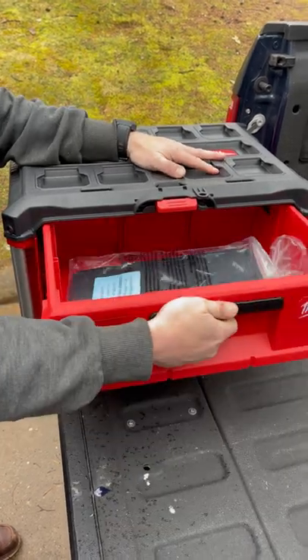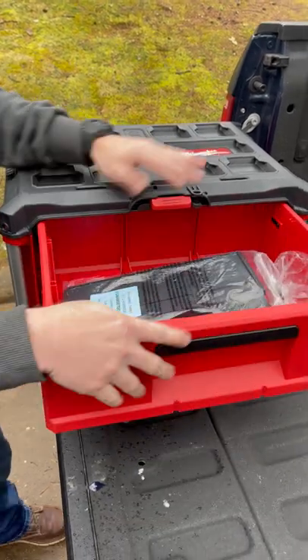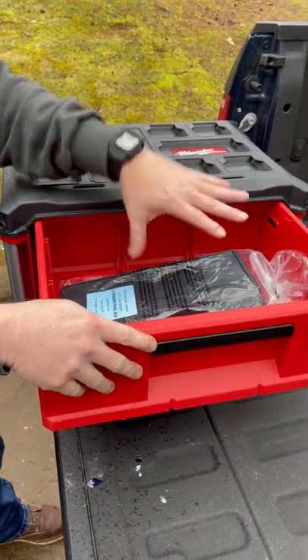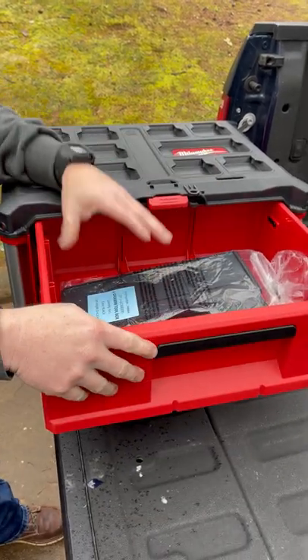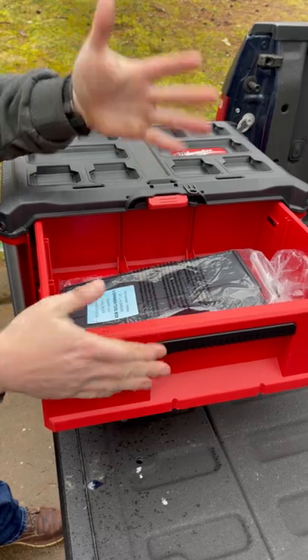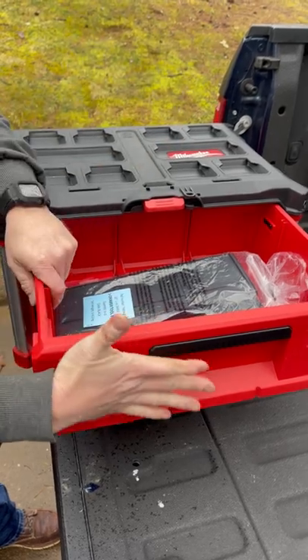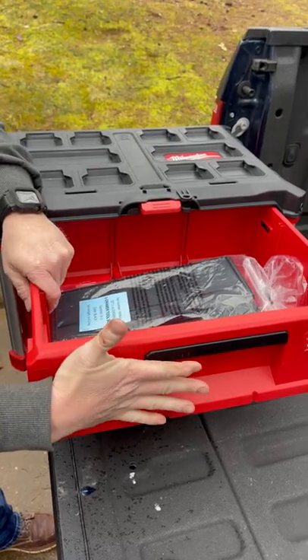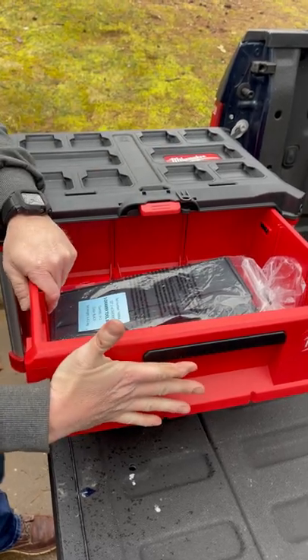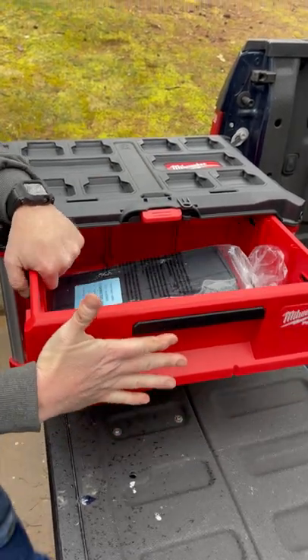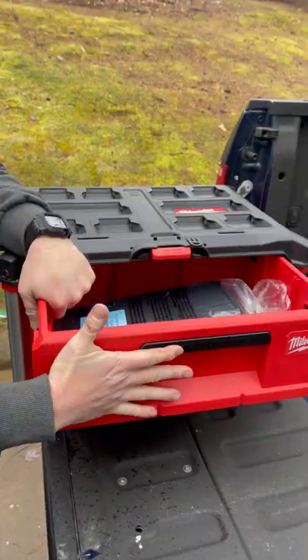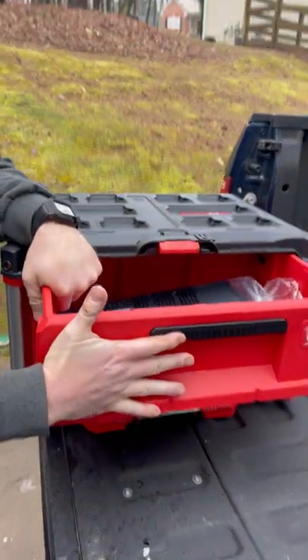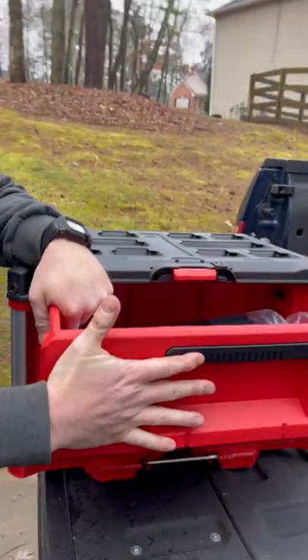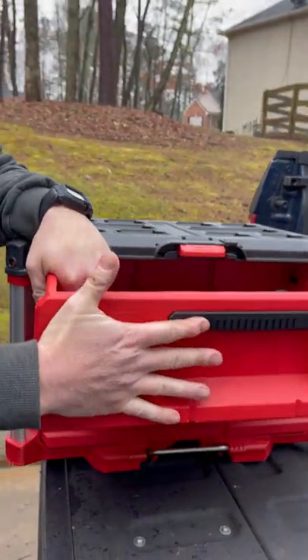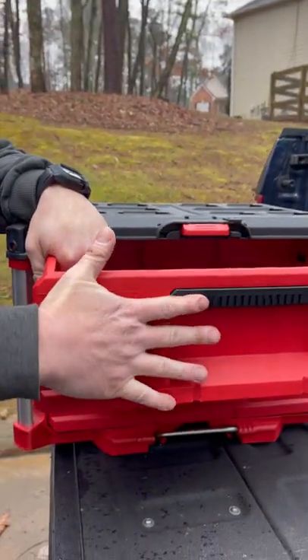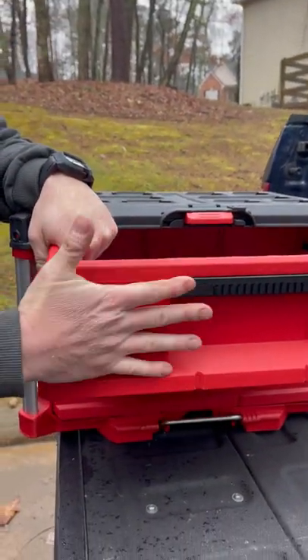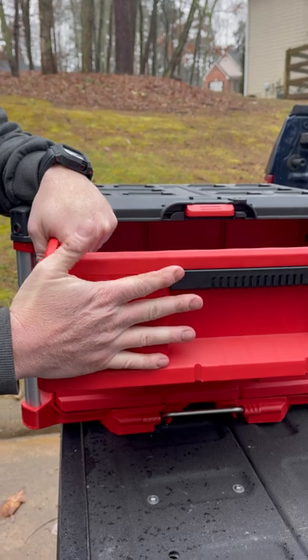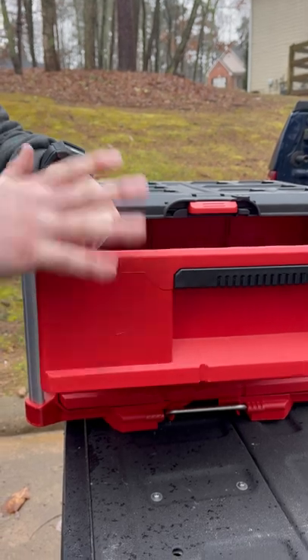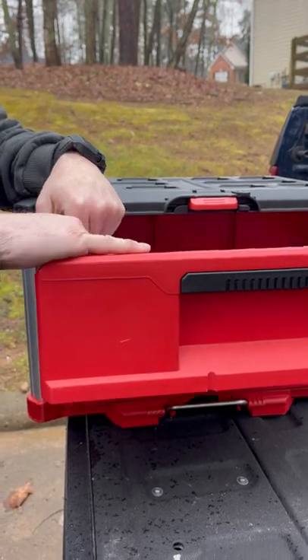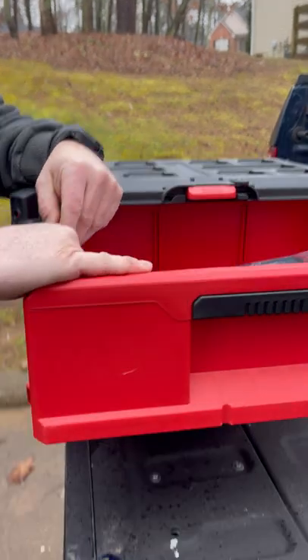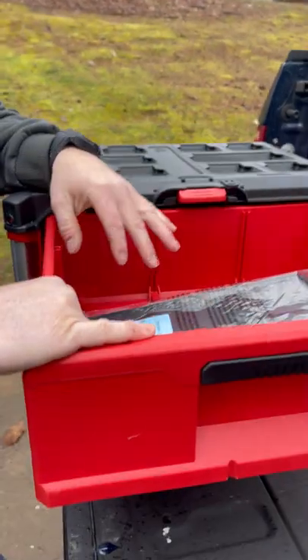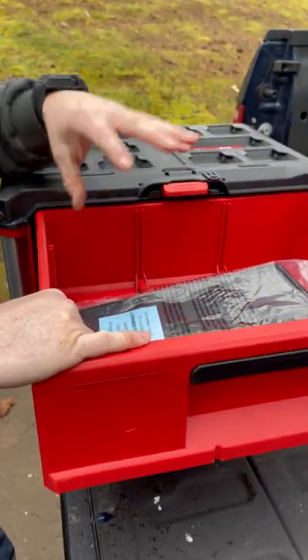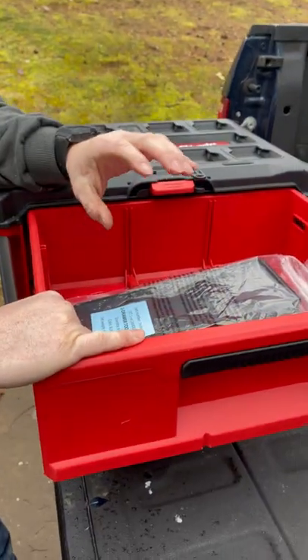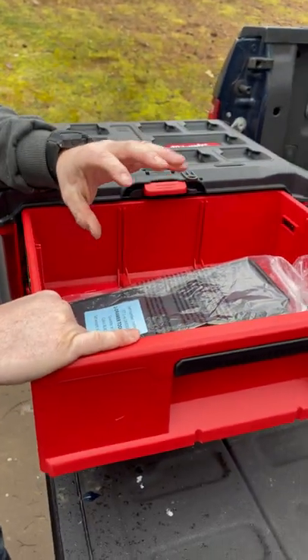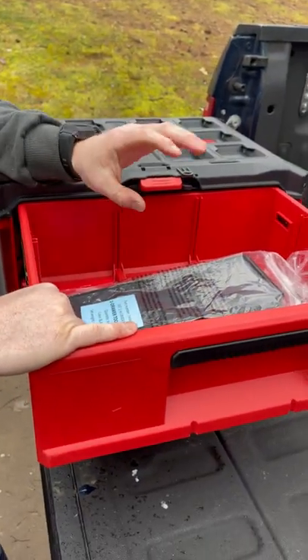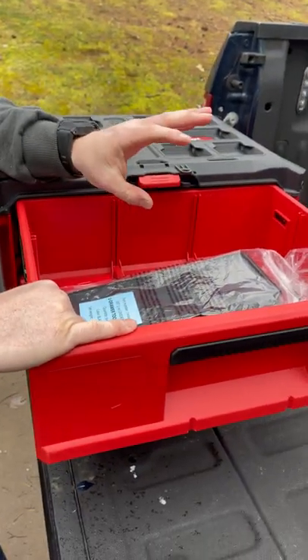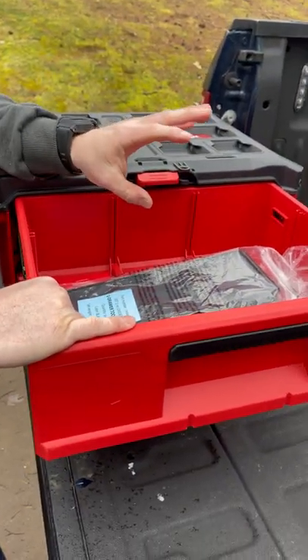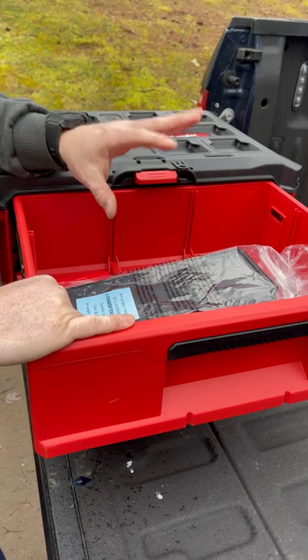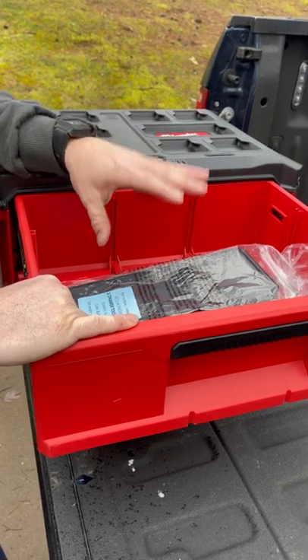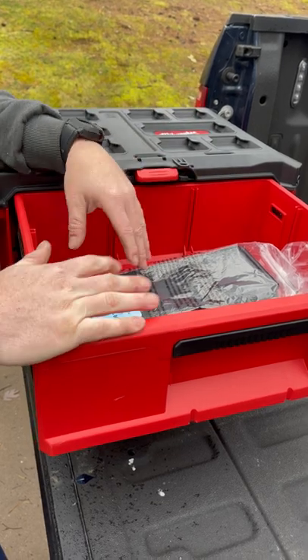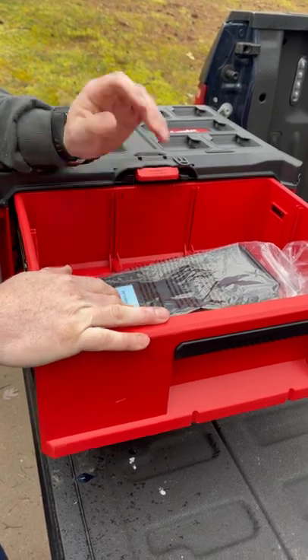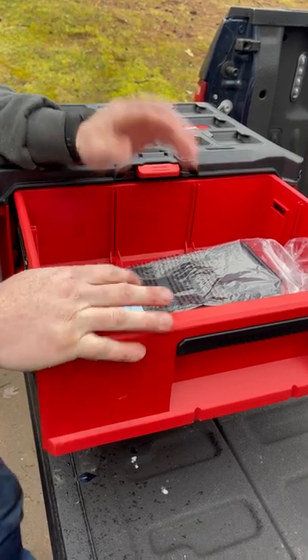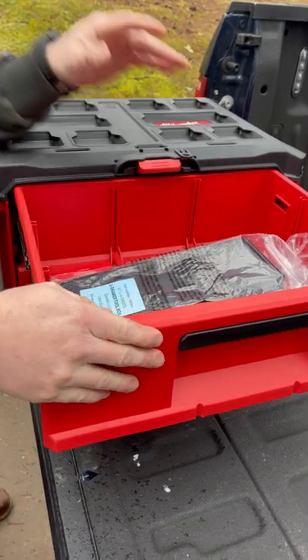Very neat. You have dividers in the top. Got pretty deep drawers — I'd say at least five inches or so. You can see how big my hand is compared to it. I think it's pretty cool. You can still put impacts, Sawzalls, all that kind of good stuff in there — no problem.